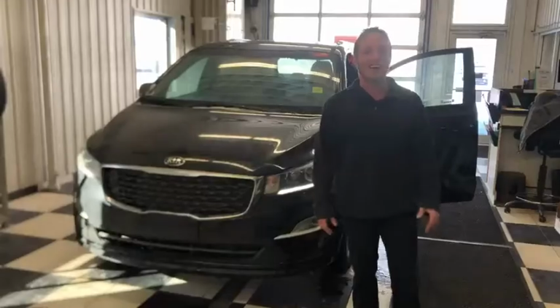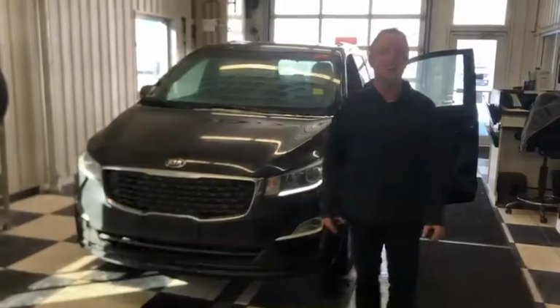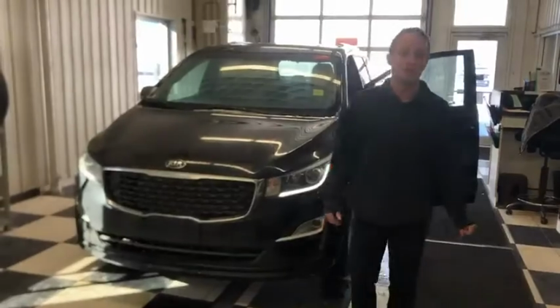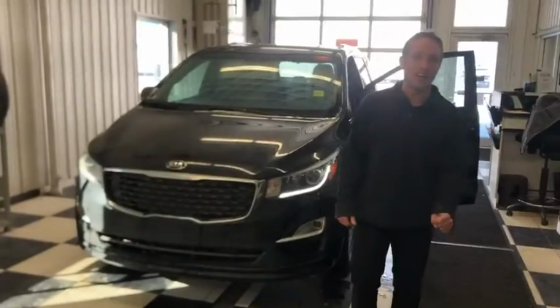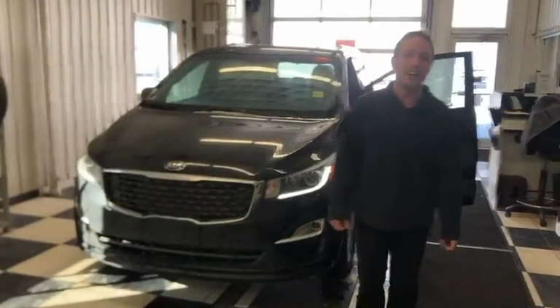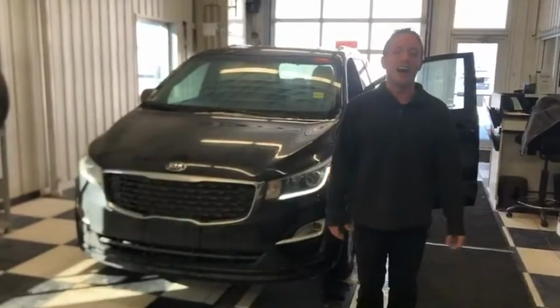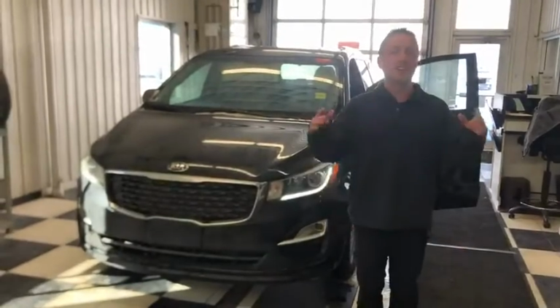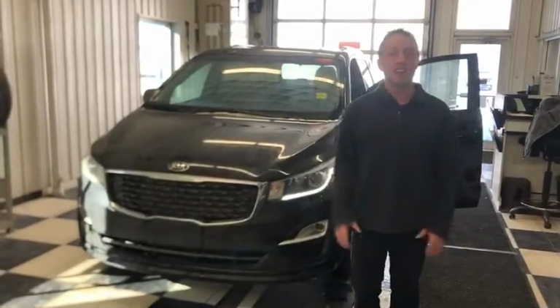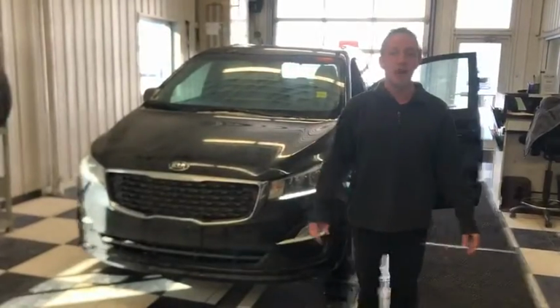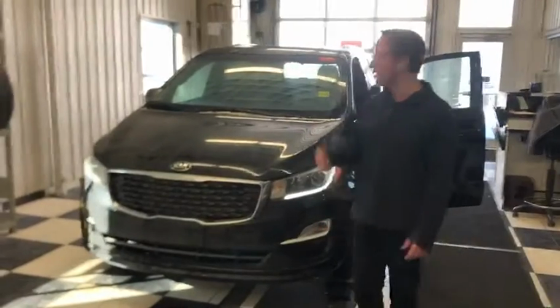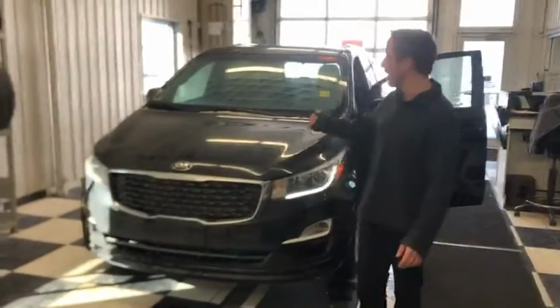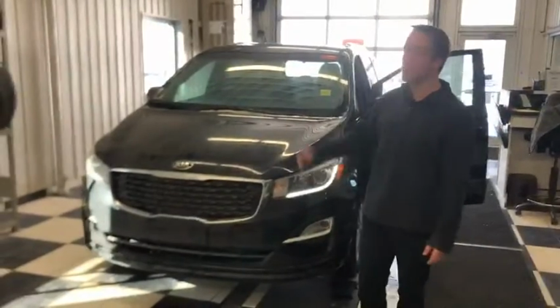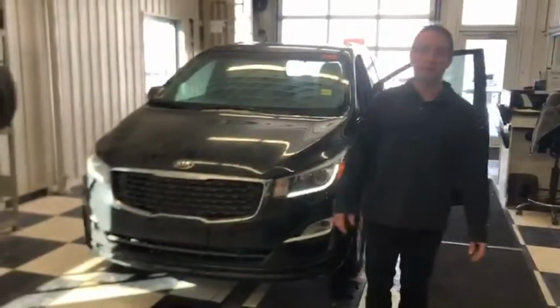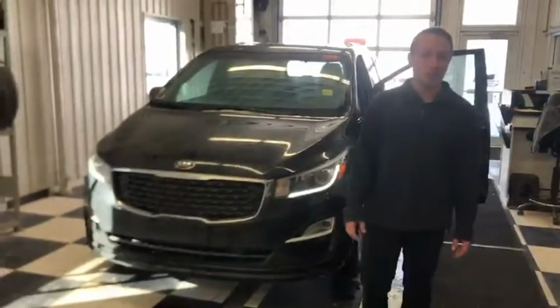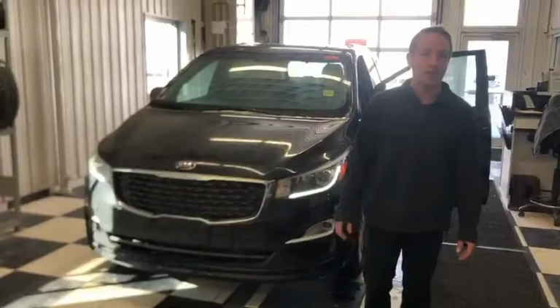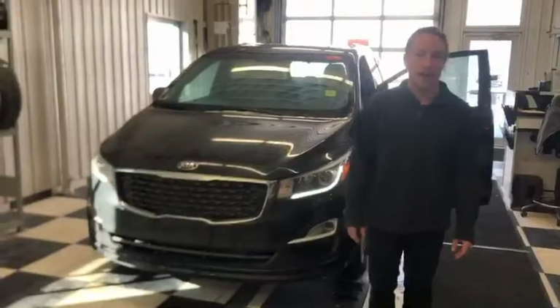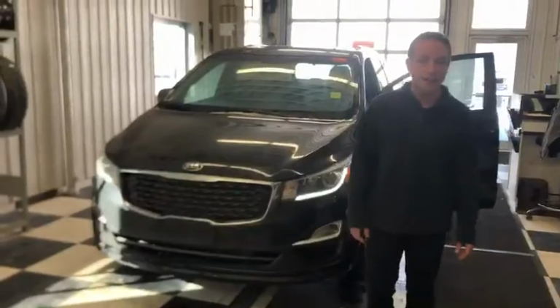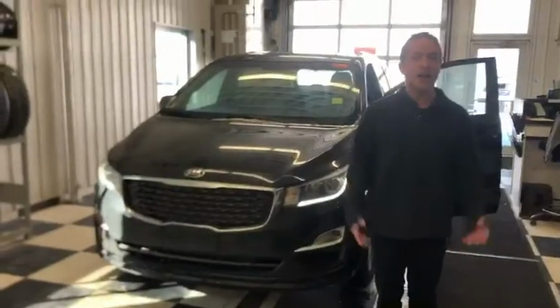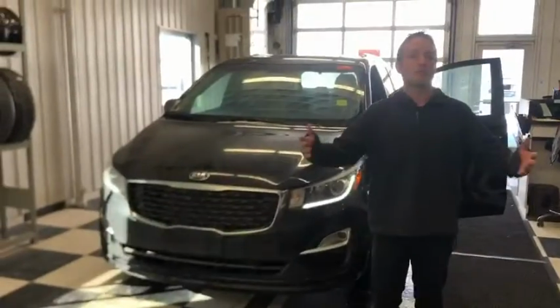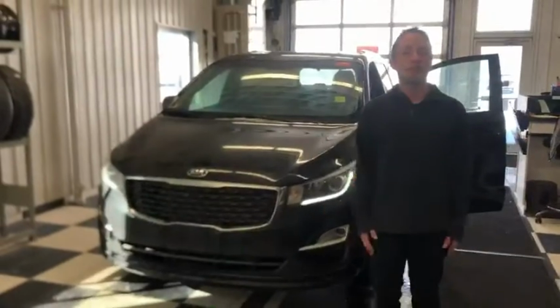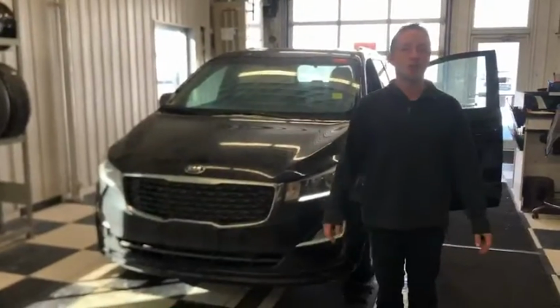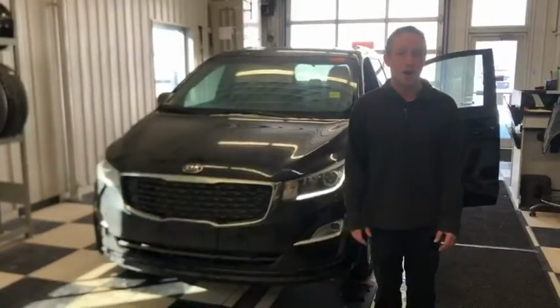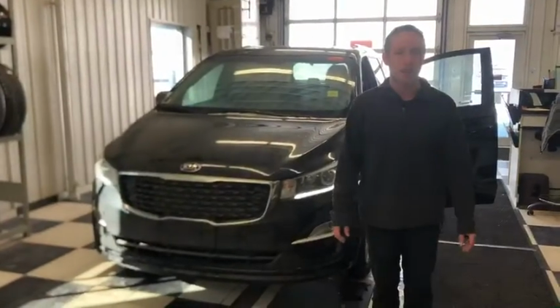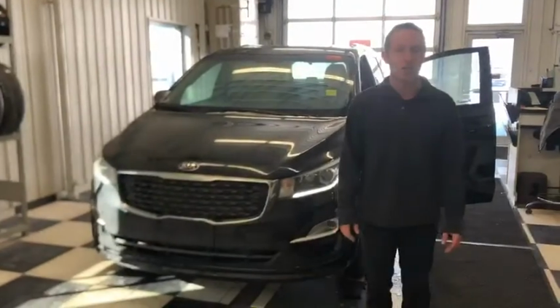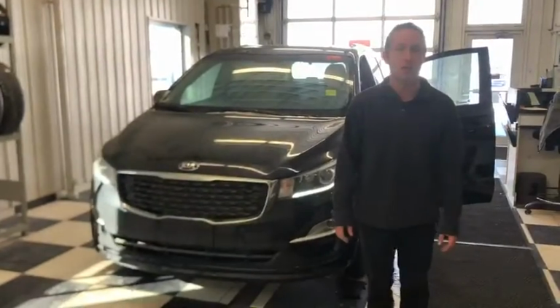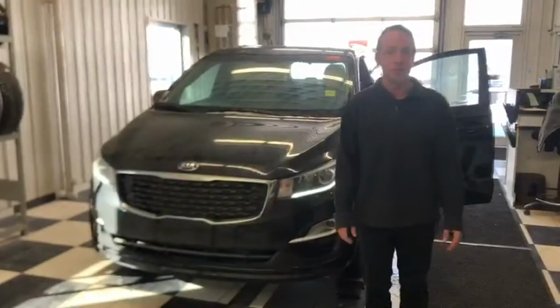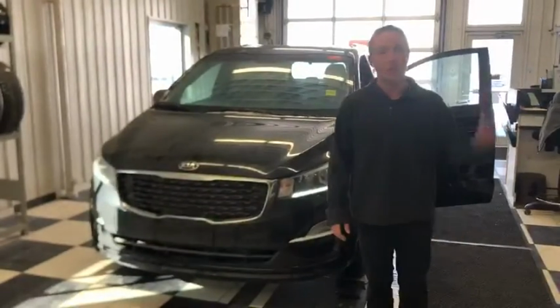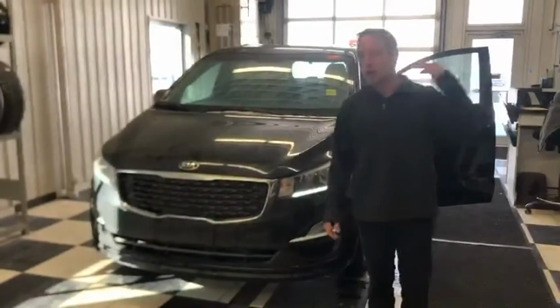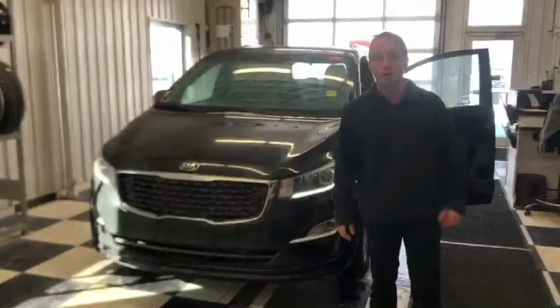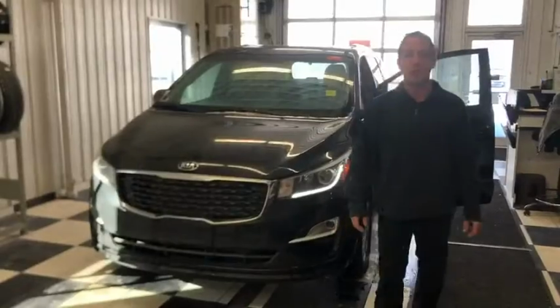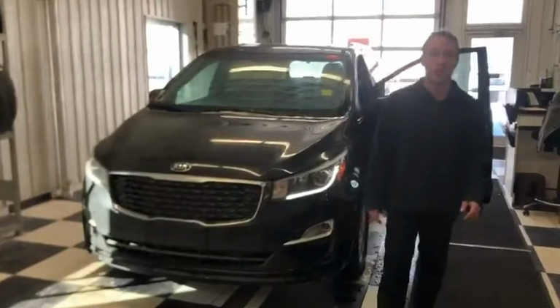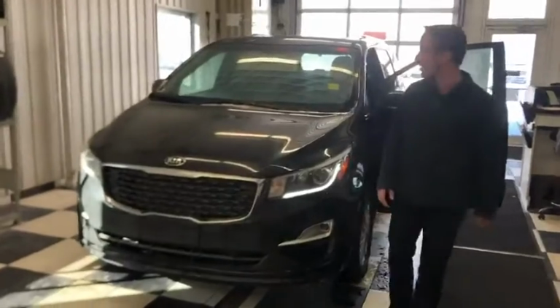It's Nick from Sherwood Kia here. I just want to say thank you again for your inquiry on the beautiful 2020 Sedona LX, and as promised, here's a short walk-around video showing you some of the features. Come on with me and we'll start the tour.